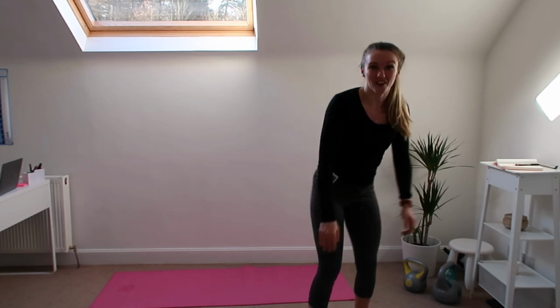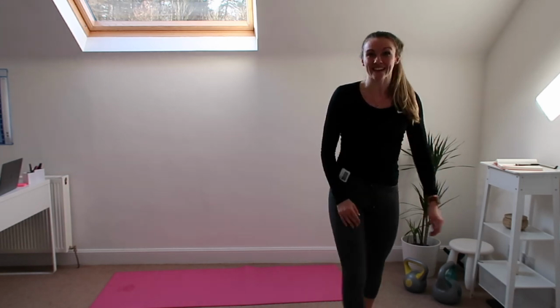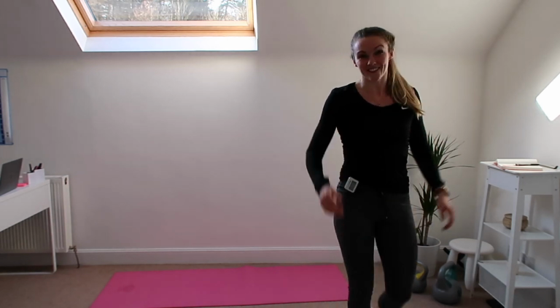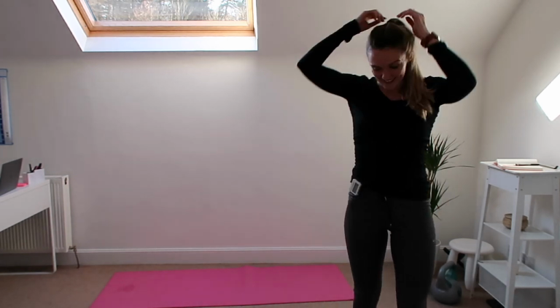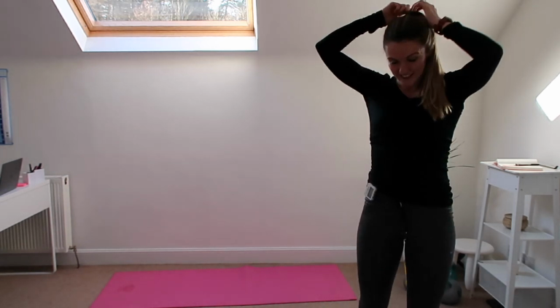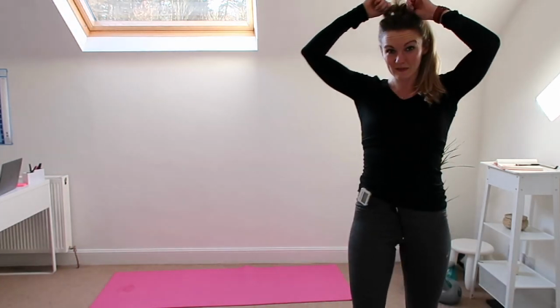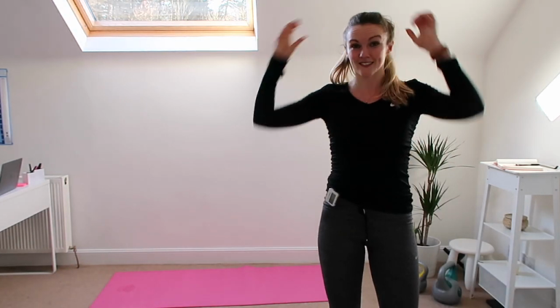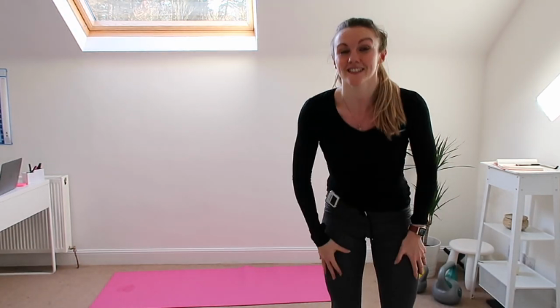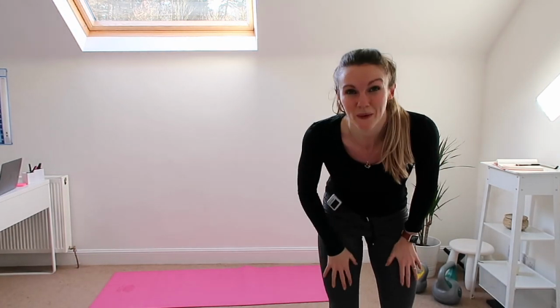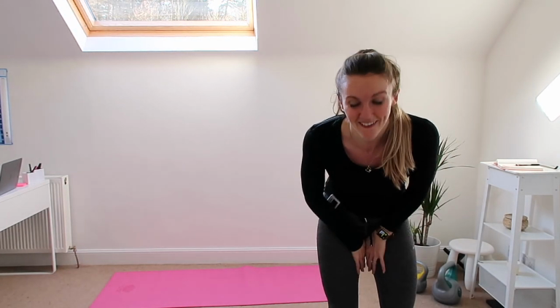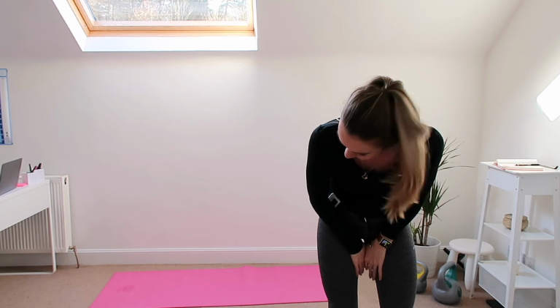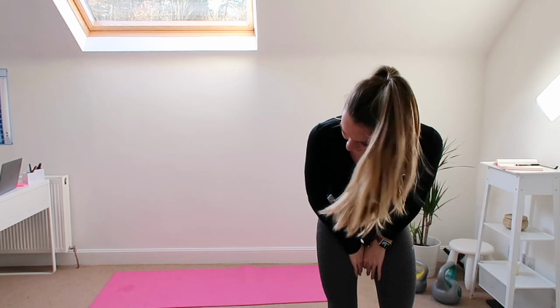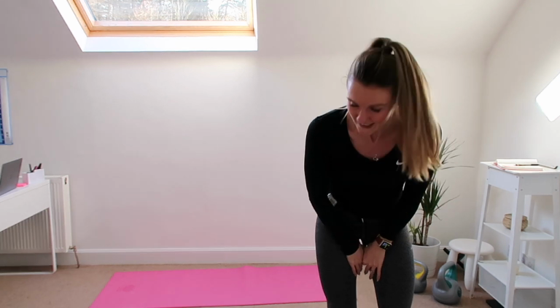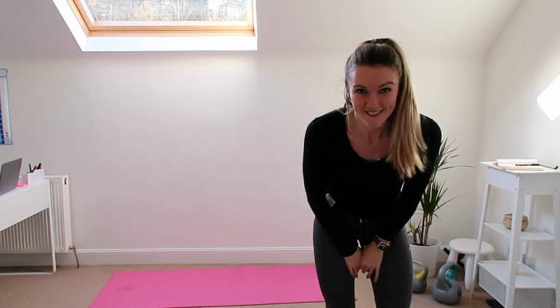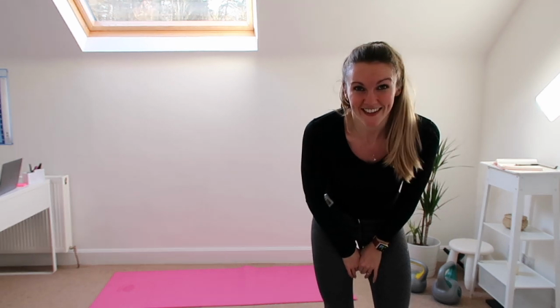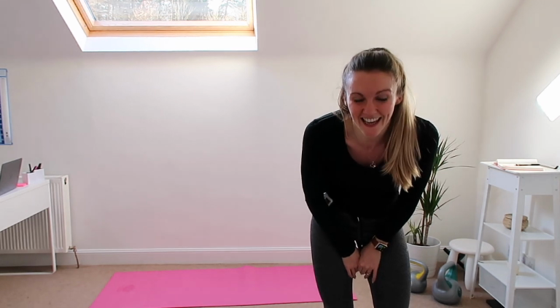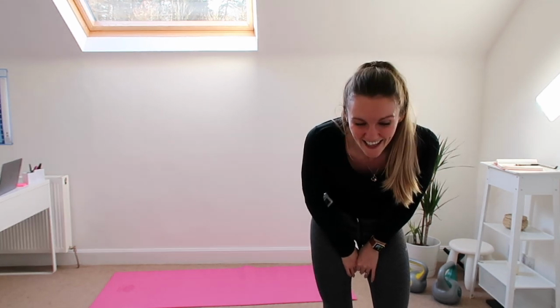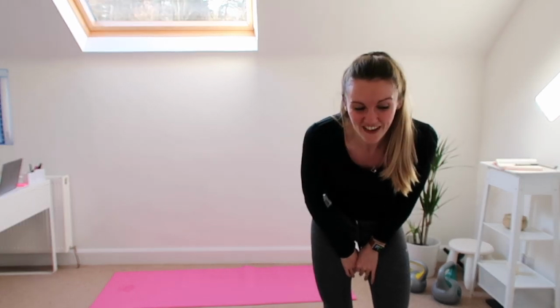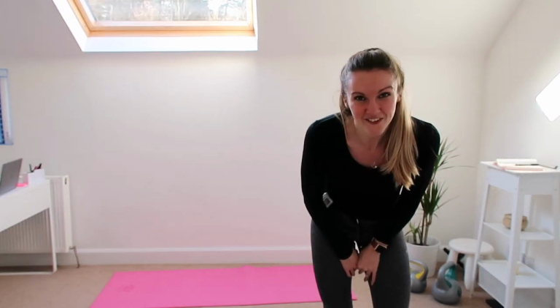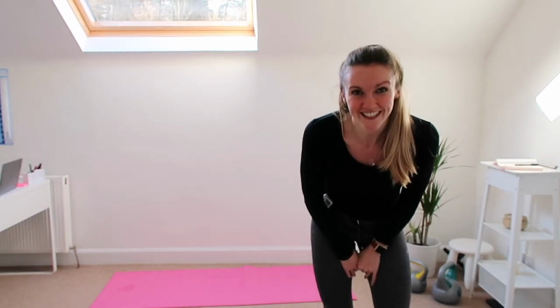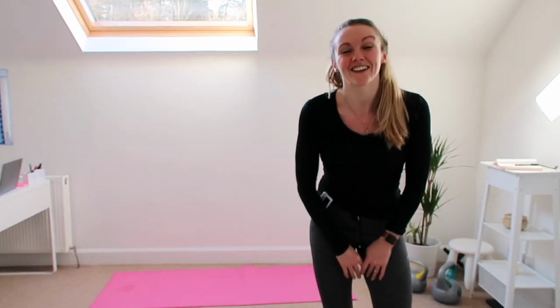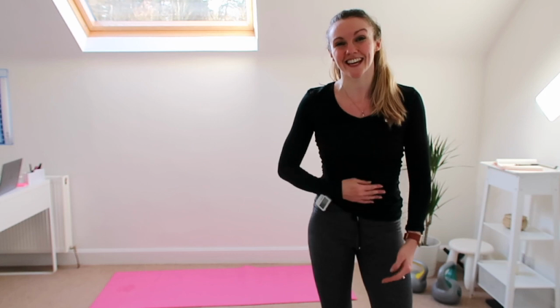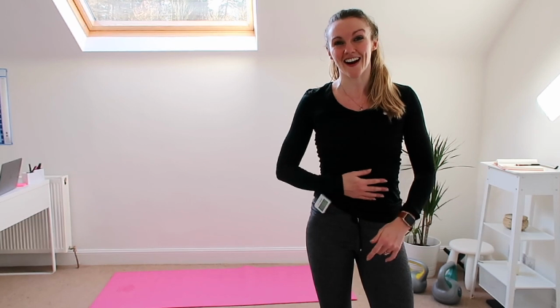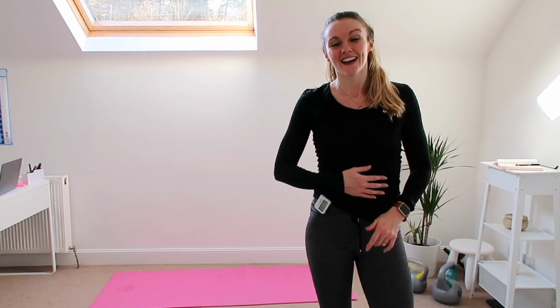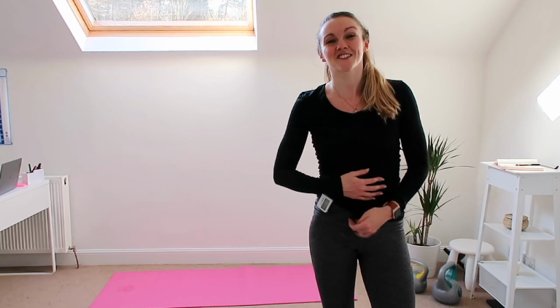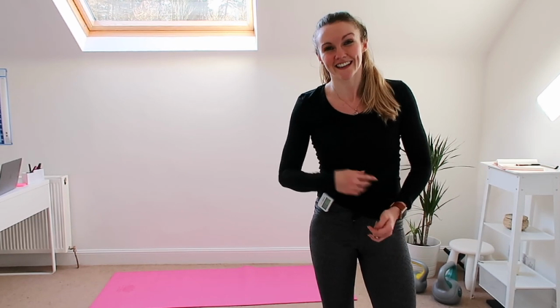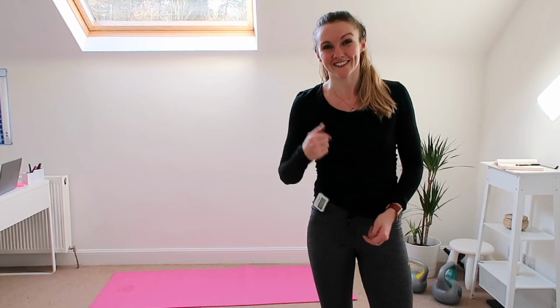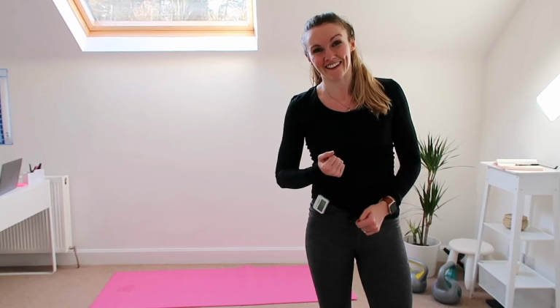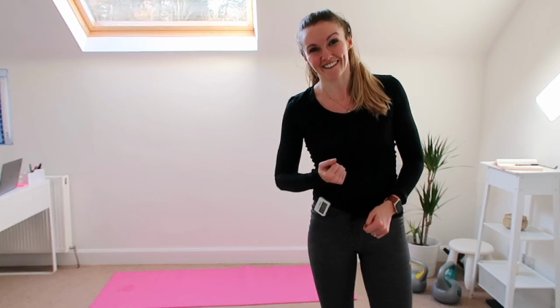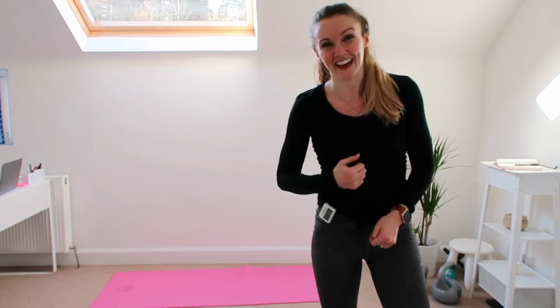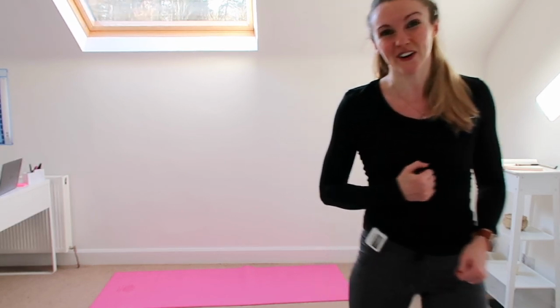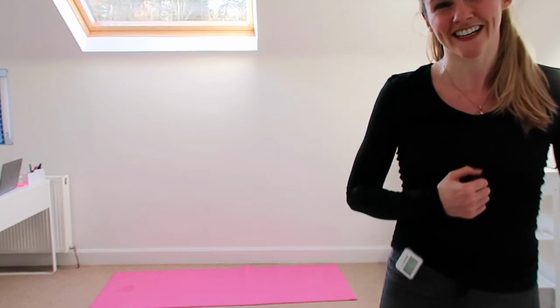Not every week is it going to feel easy — sometimes things just feel that wee bit harder, and that was me this week. But thanks for watching, thanks for taking part, enjoy it and let me know how you get on. I'll catch you tomorrow, bye!